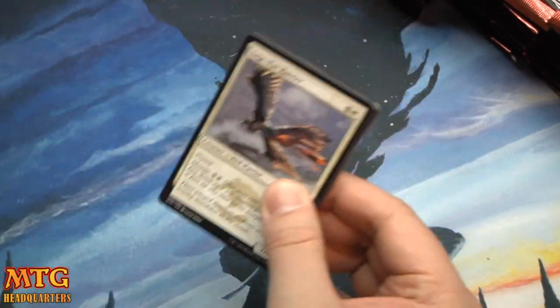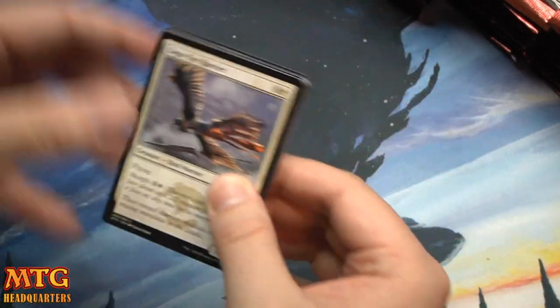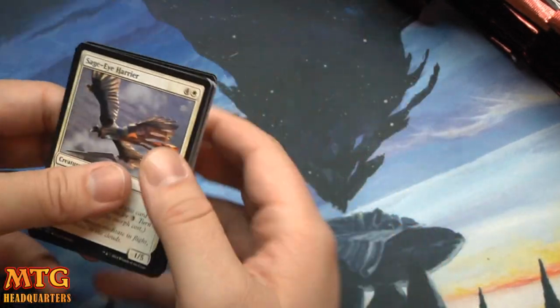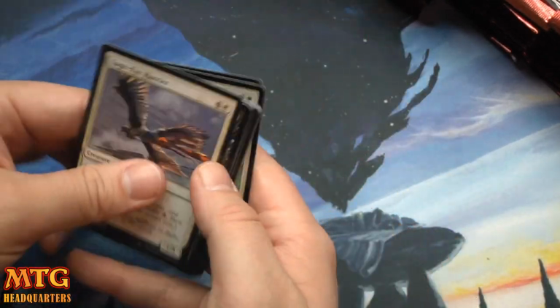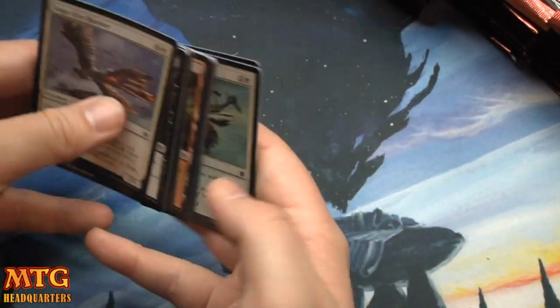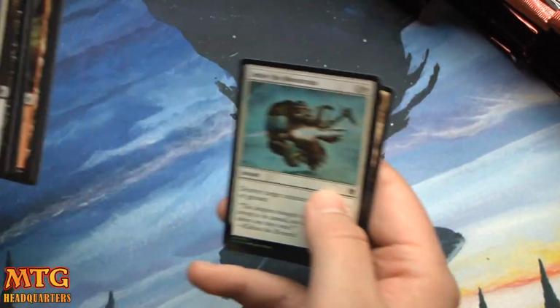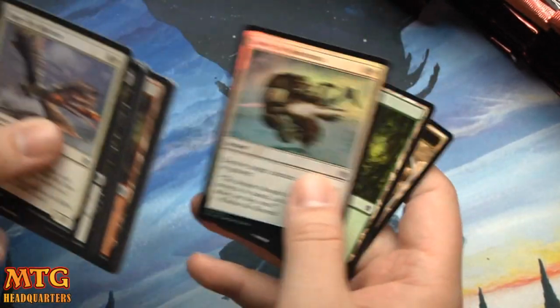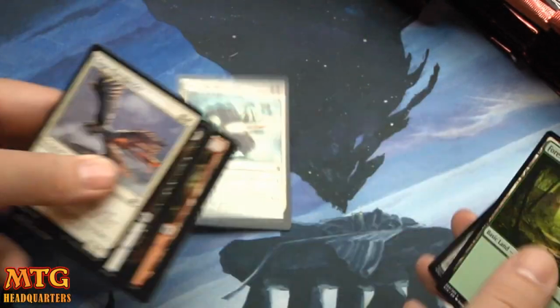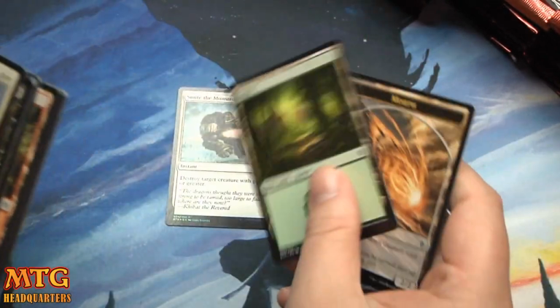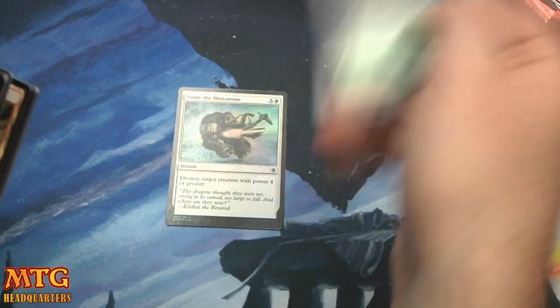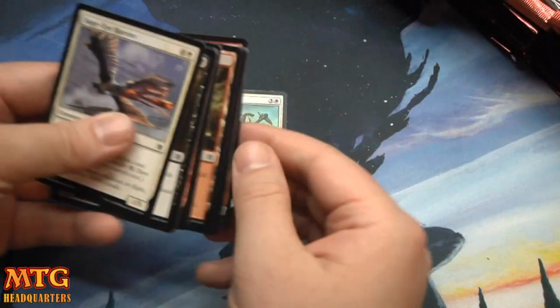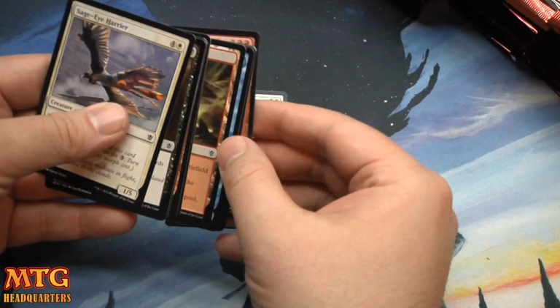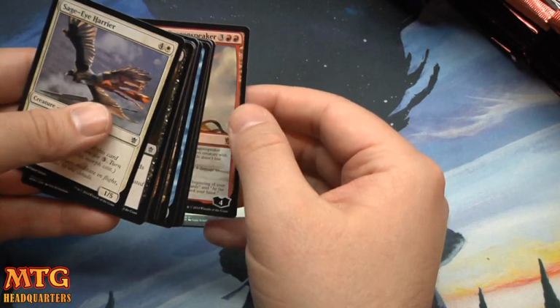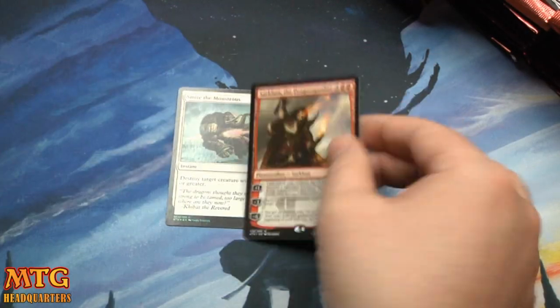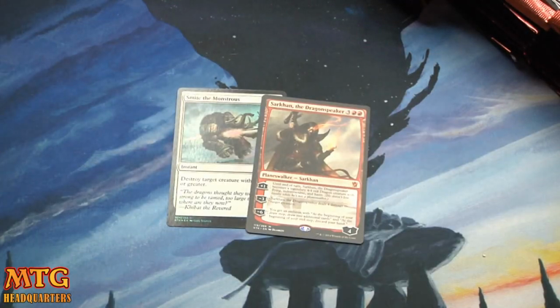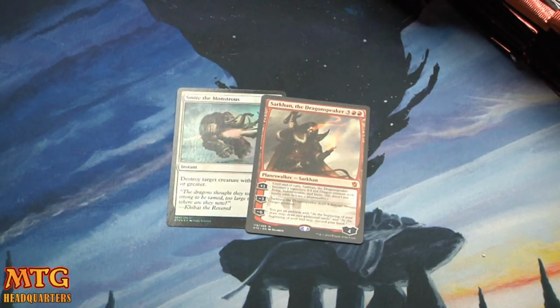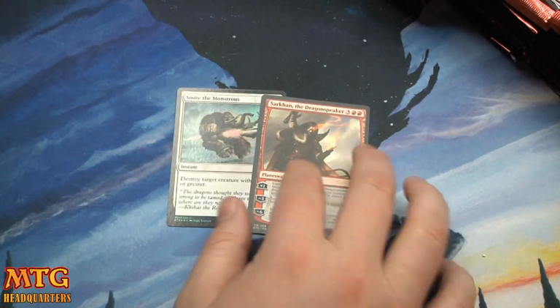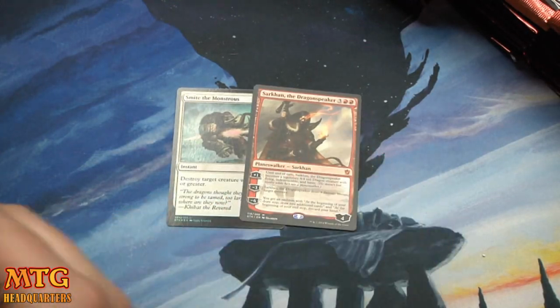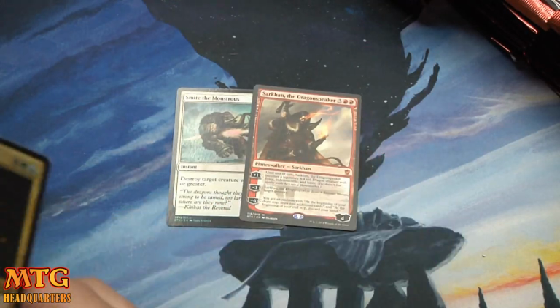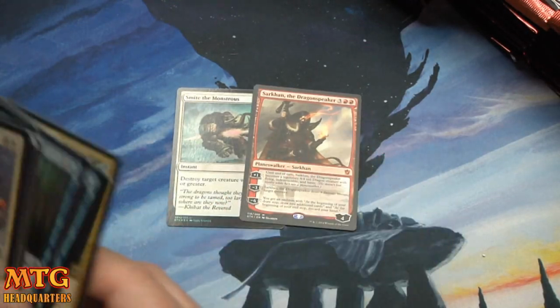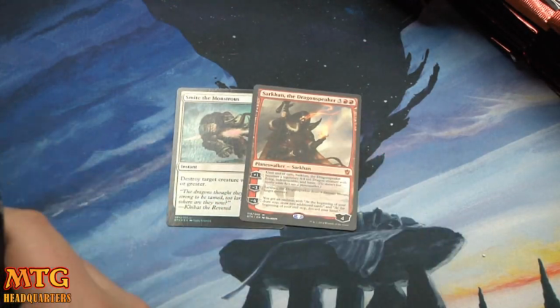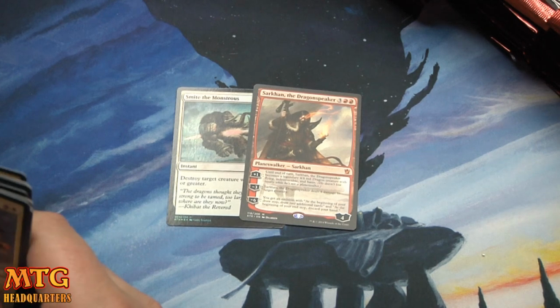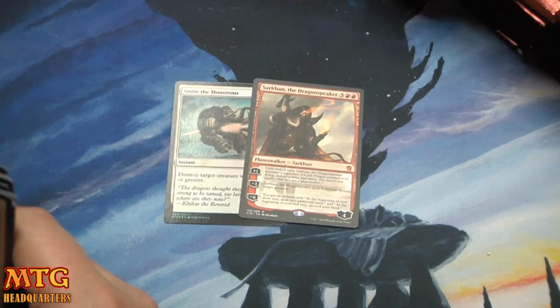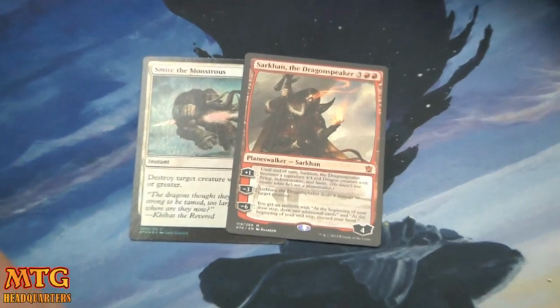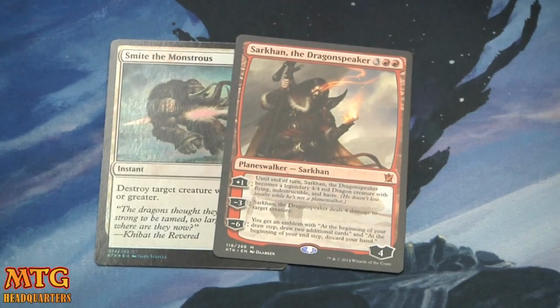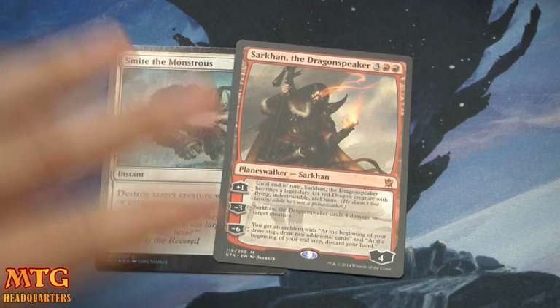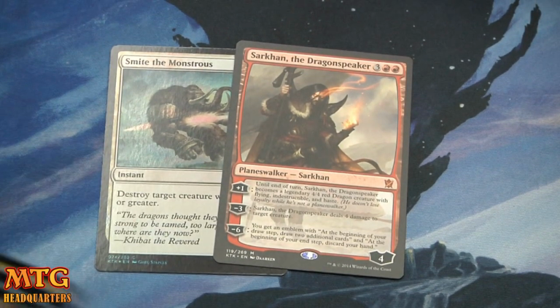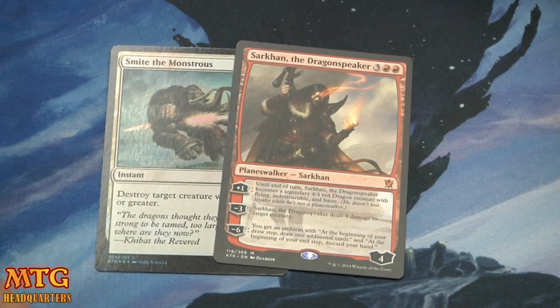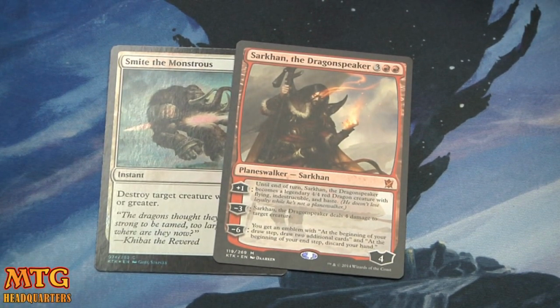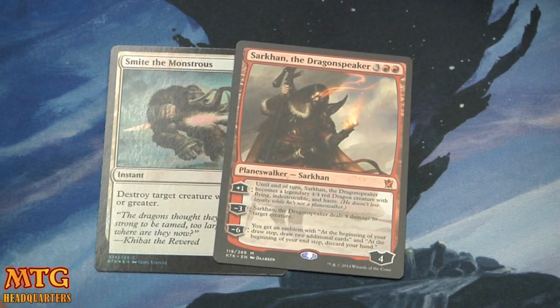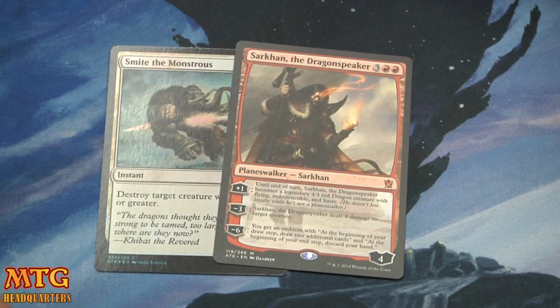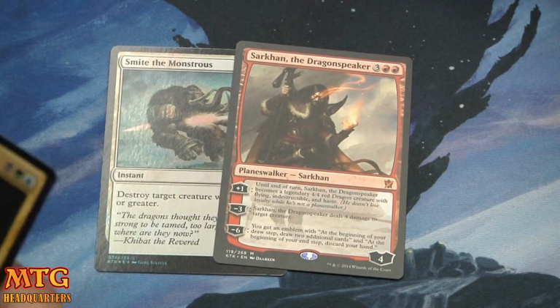Here we go — foil Smite the Monstrous, and our very first rare is a Sarkhan! Well, yeah, that's neato burrito.